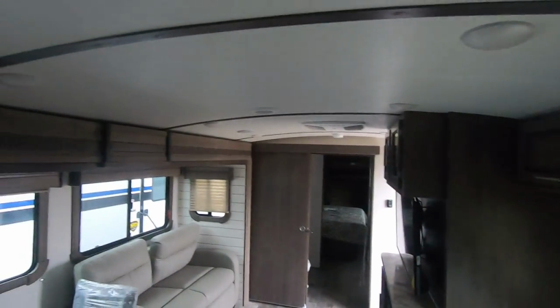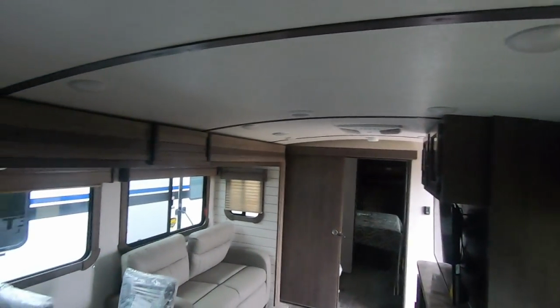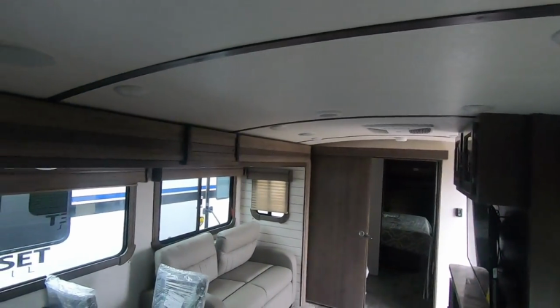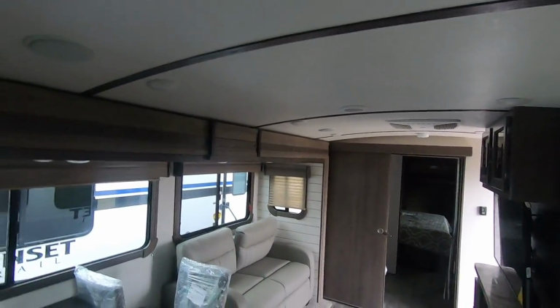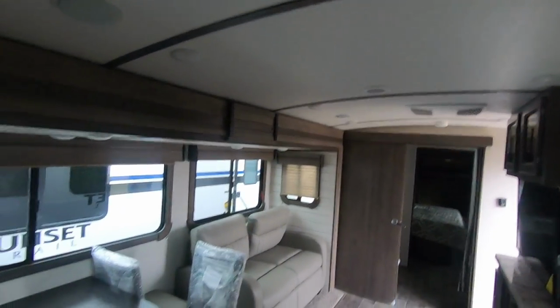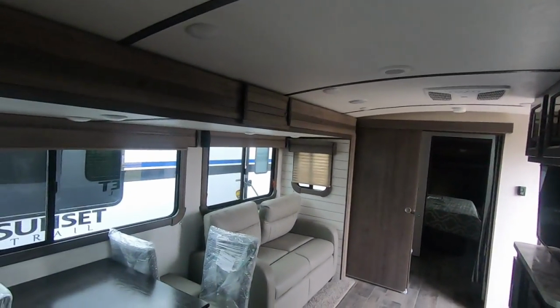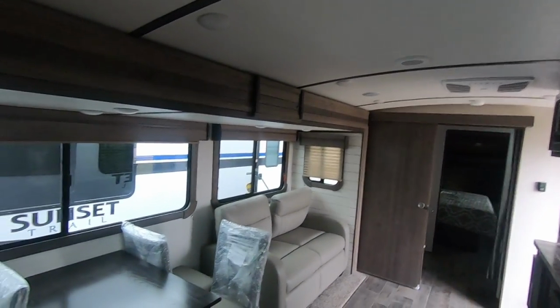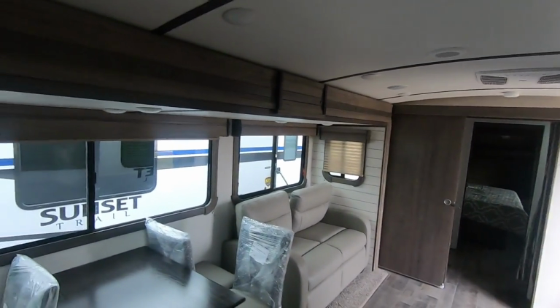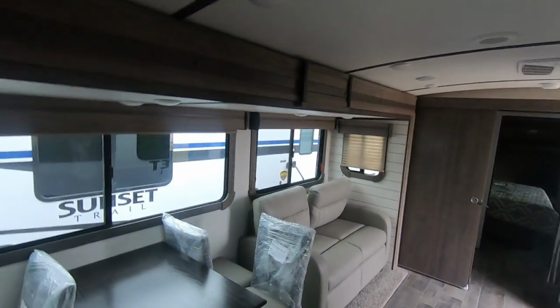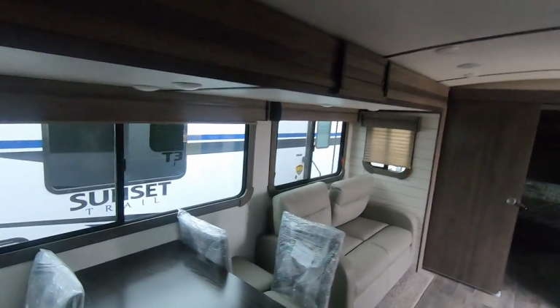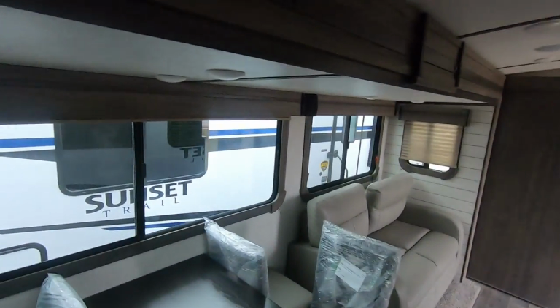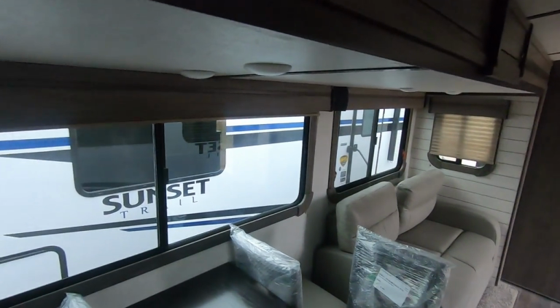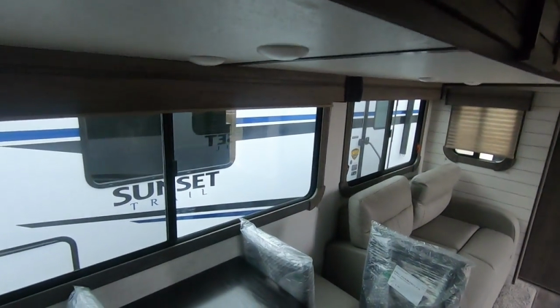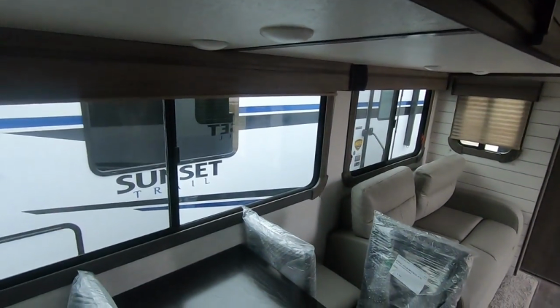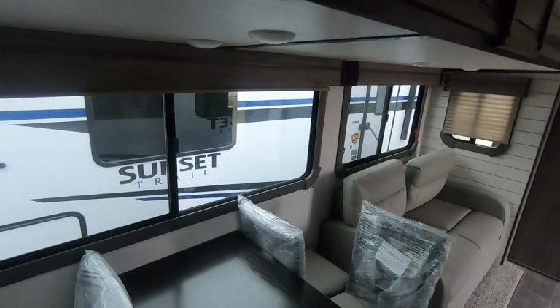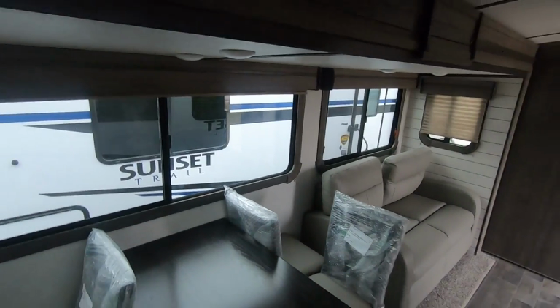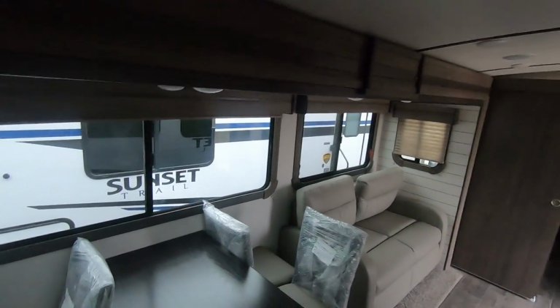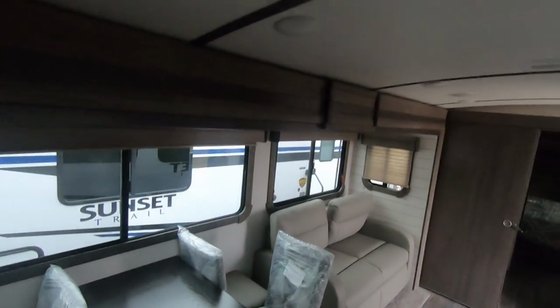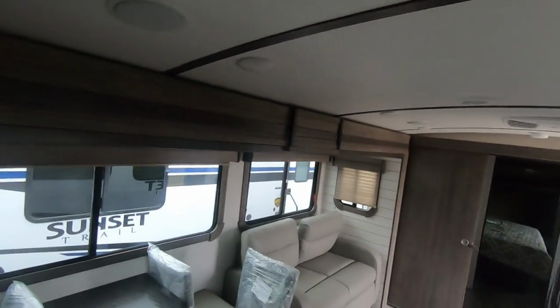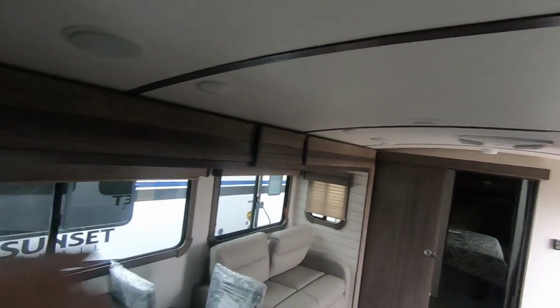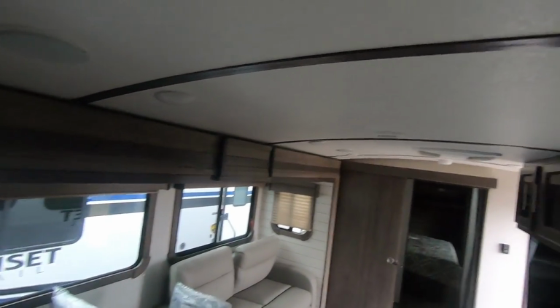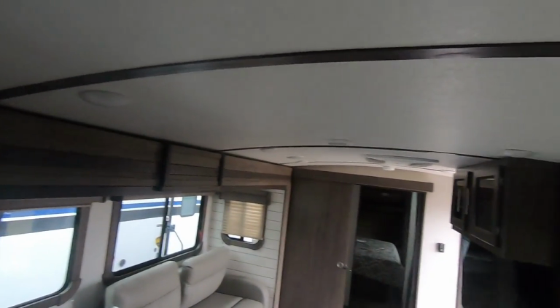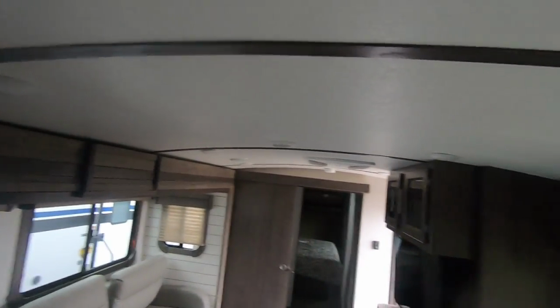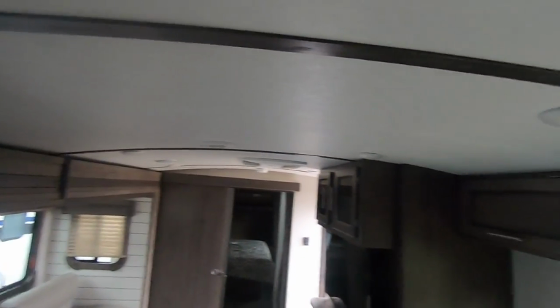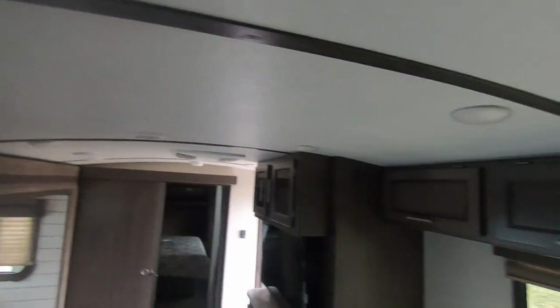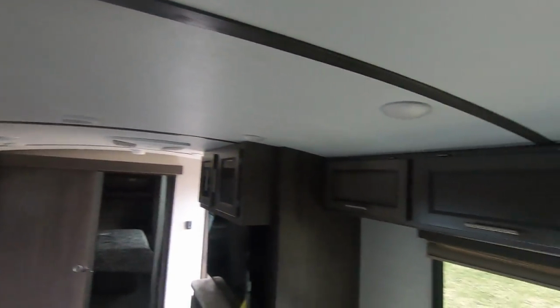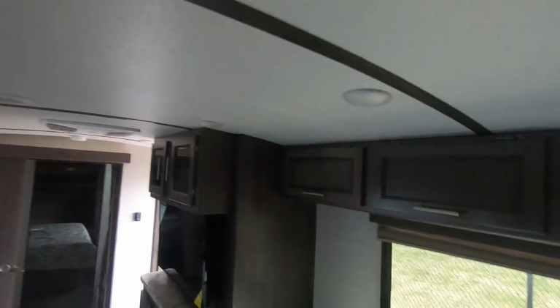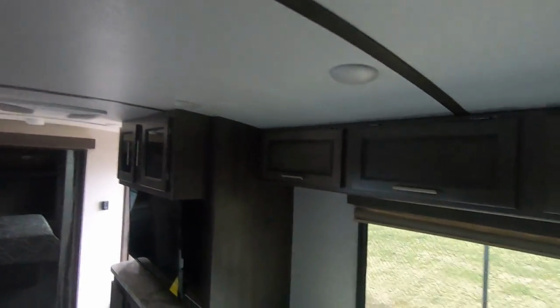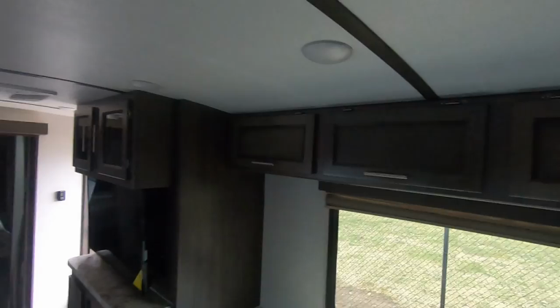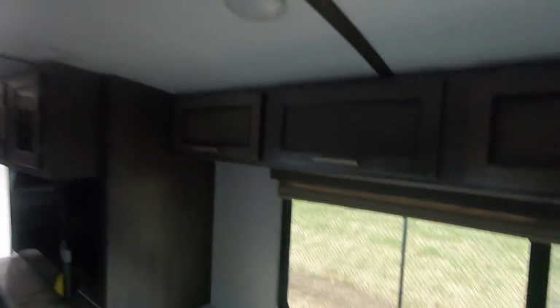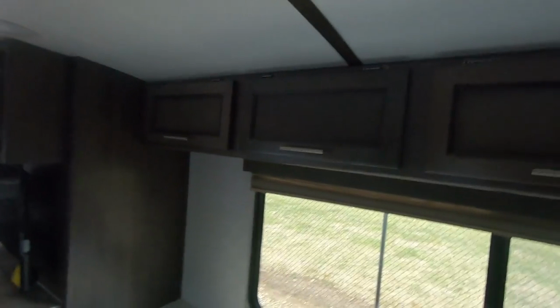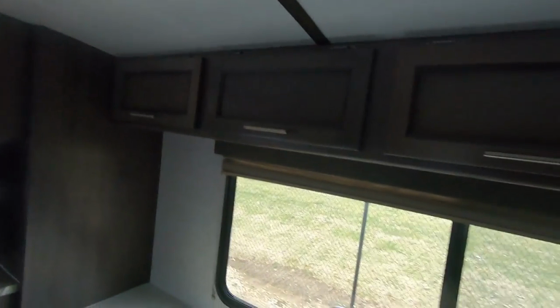This has a radius roof line — I don't know if the camera picks it up as well as it does inside. There's a pitch on the slide room for water to run off. Radius roof line, so water will run off the top.